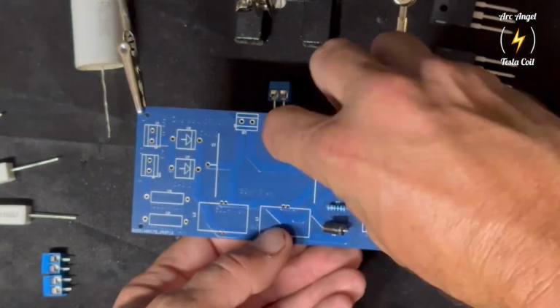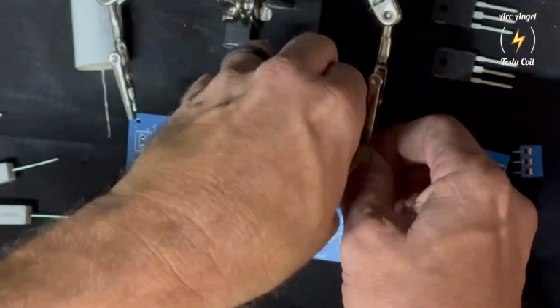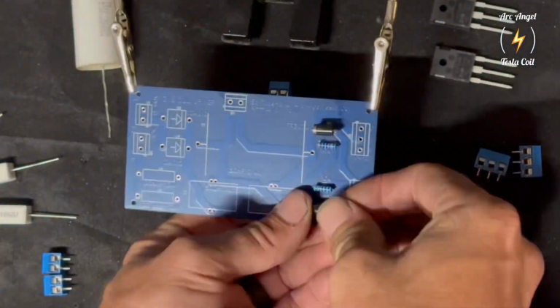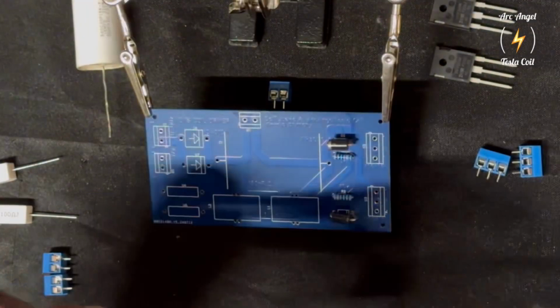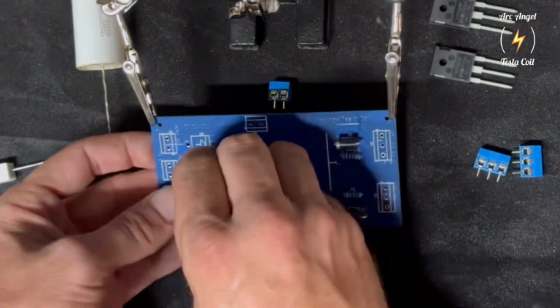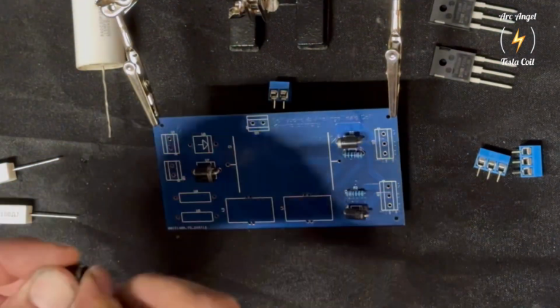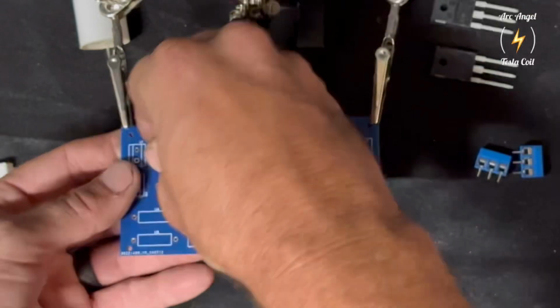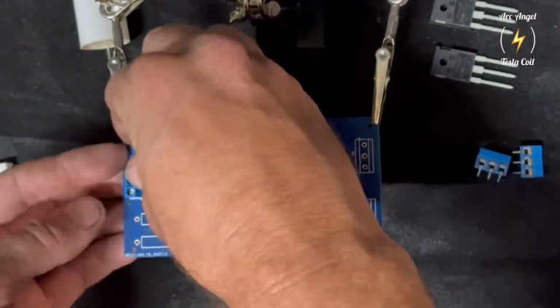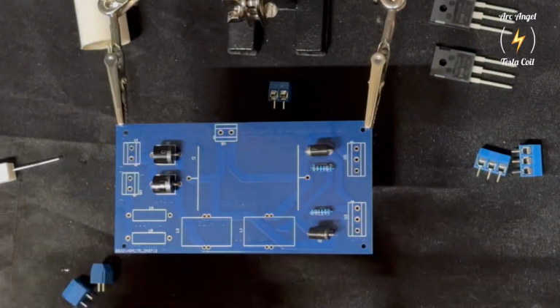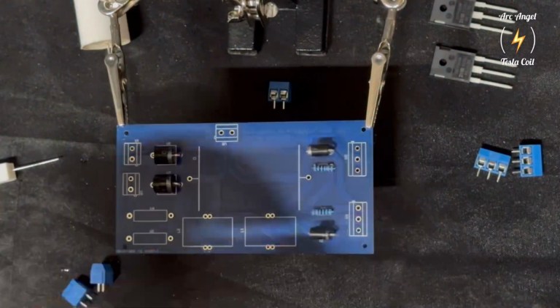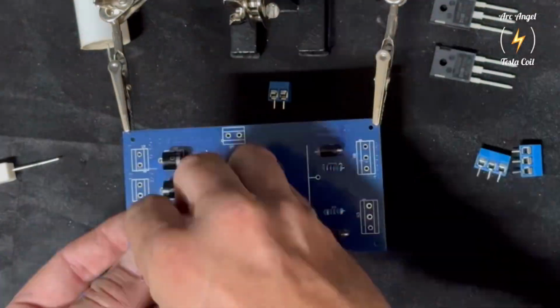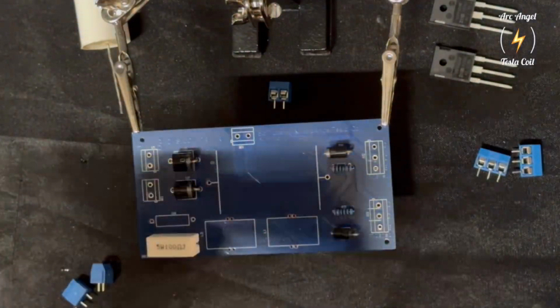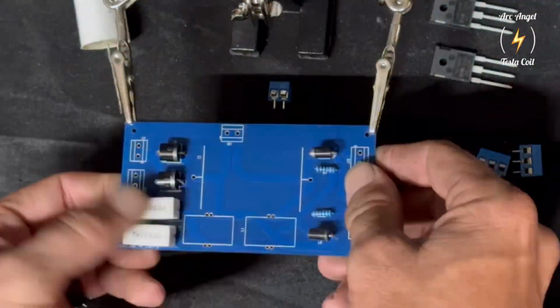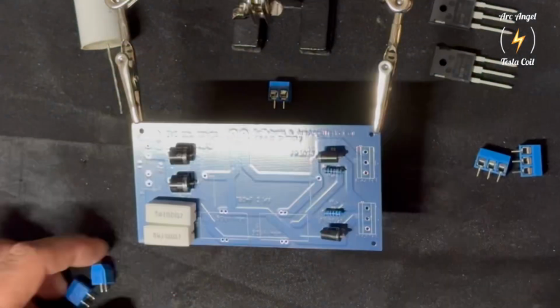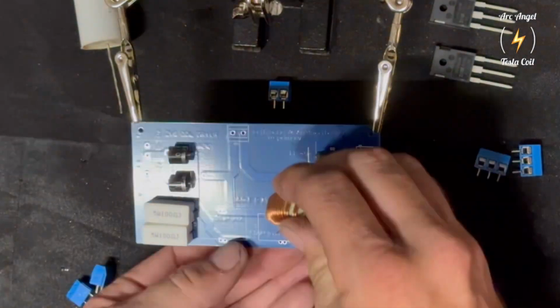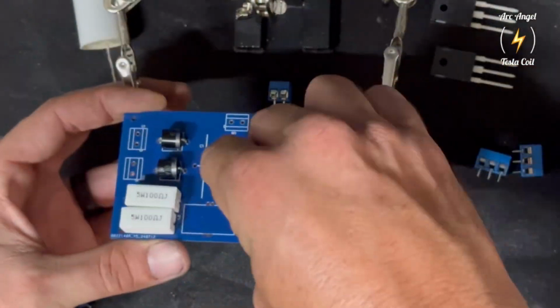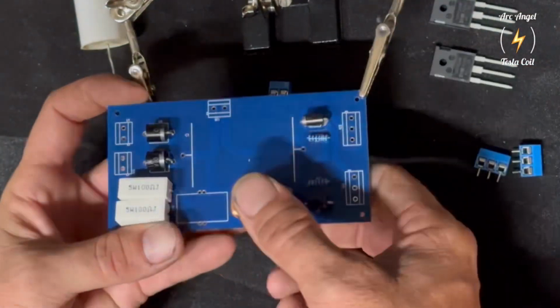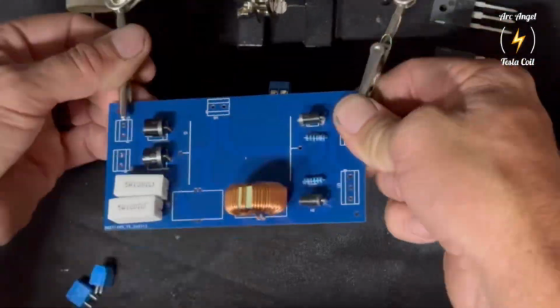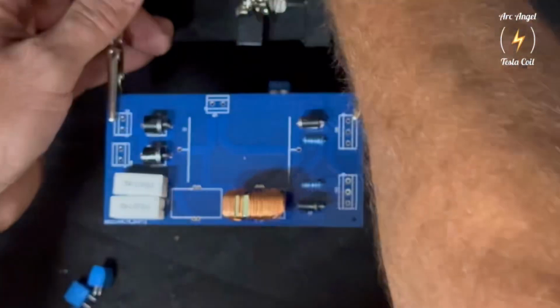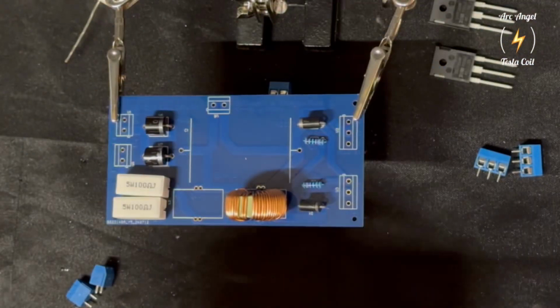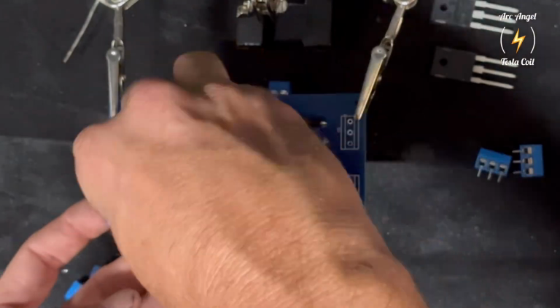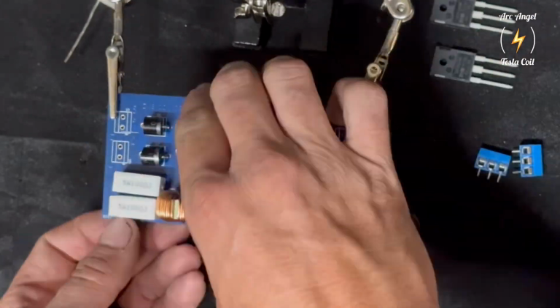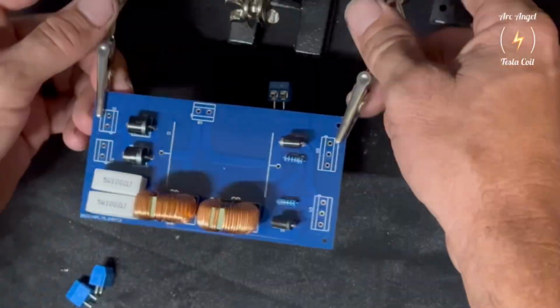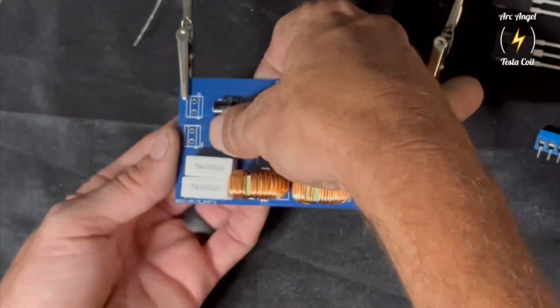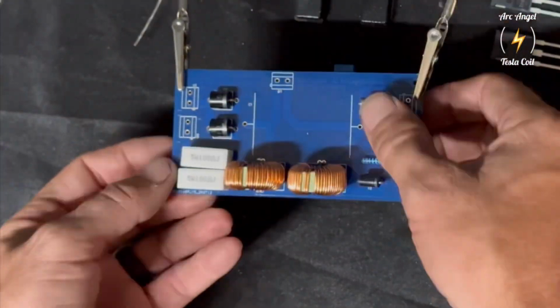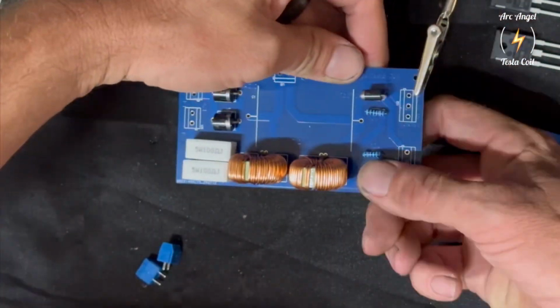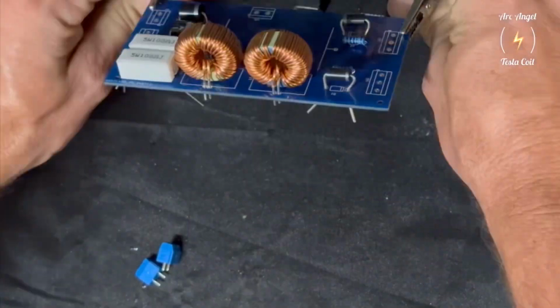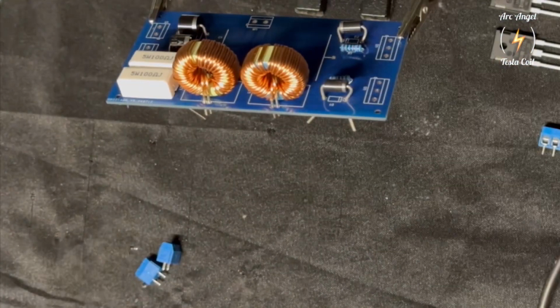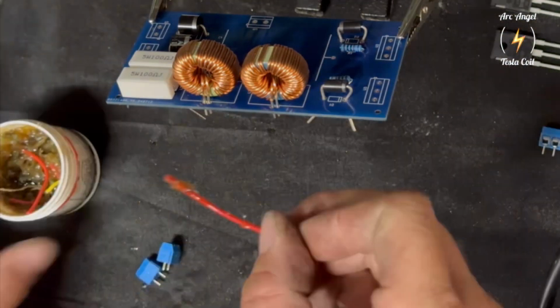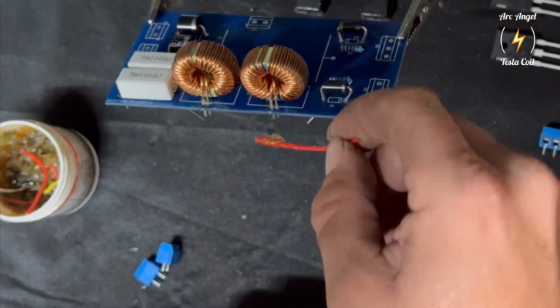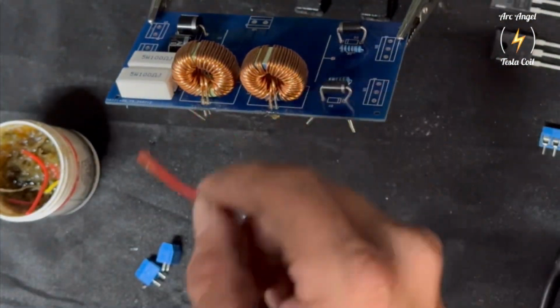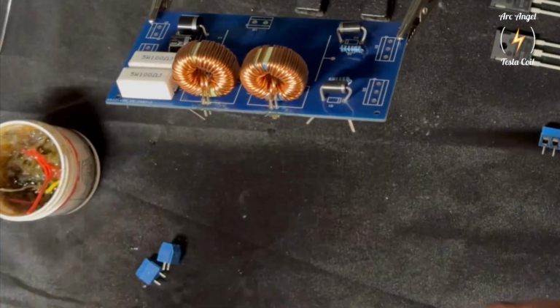This is a driverless circuit that only has 13 components. It is a fairly powerful system to directly drive a Tesla coil. It uses two IRFP 260 MOSFETs. This board can handle up to 10 amps and a maximum voltage of 64 volts AC.